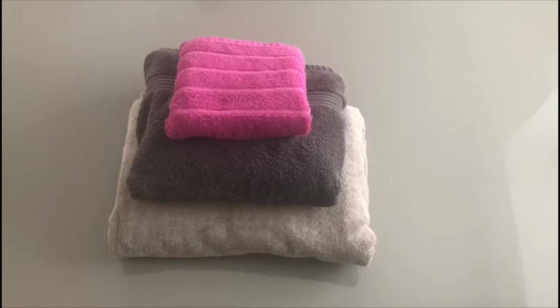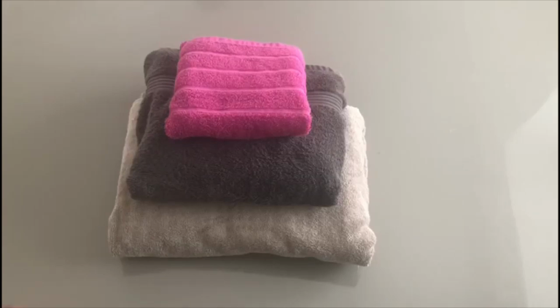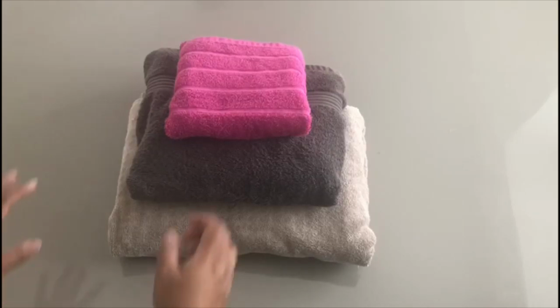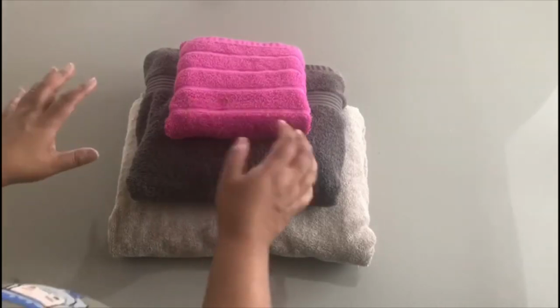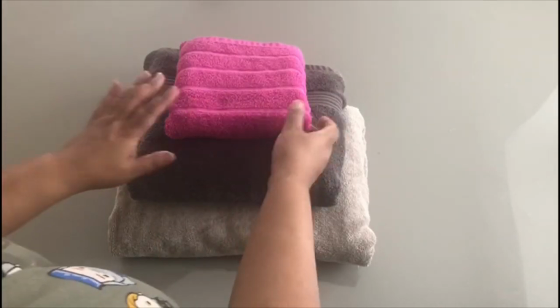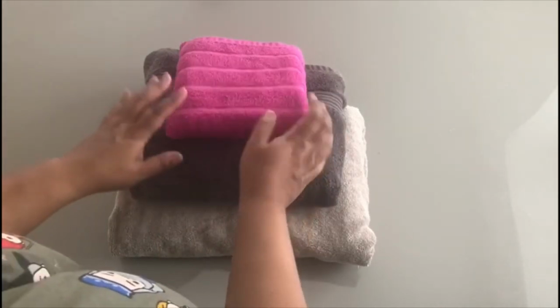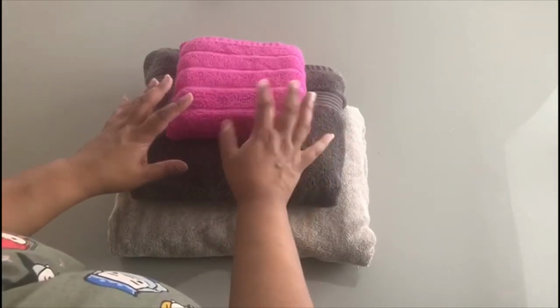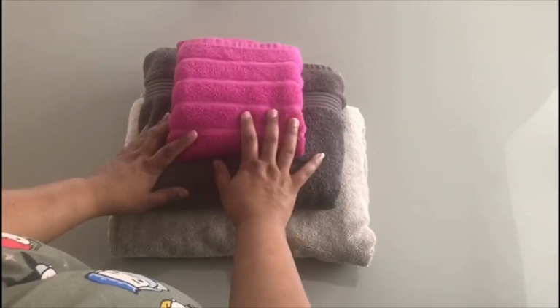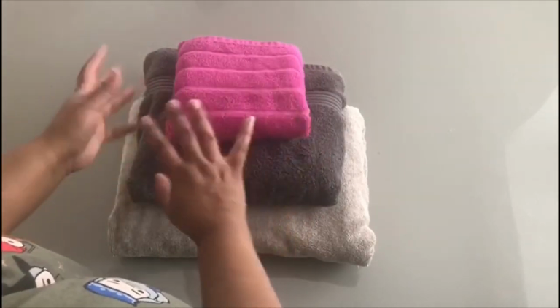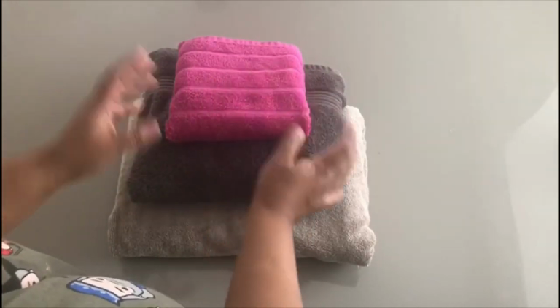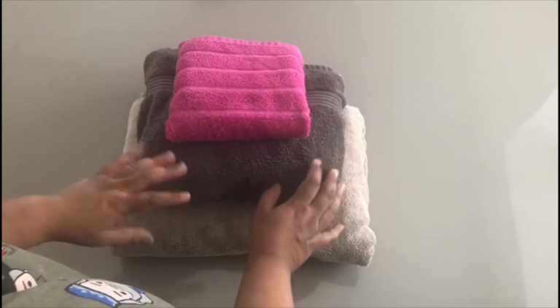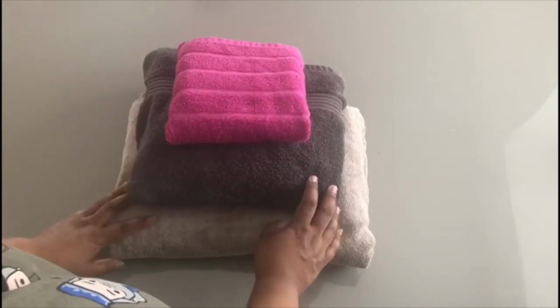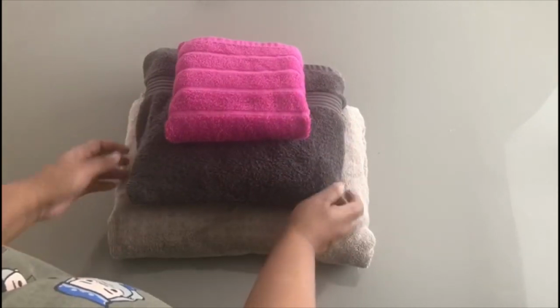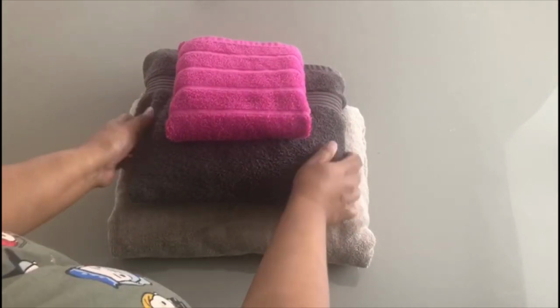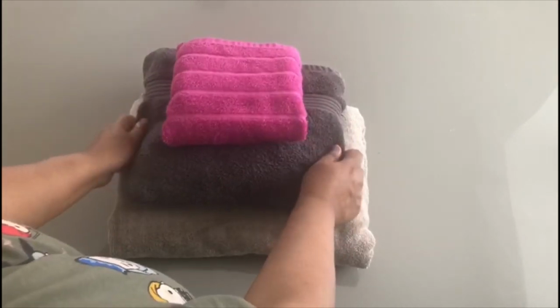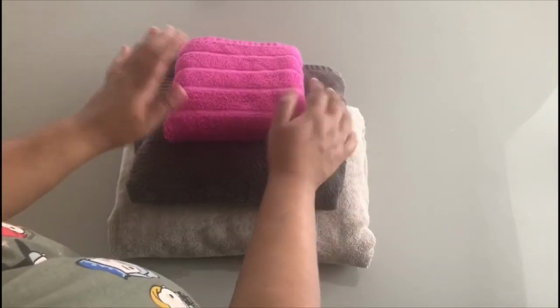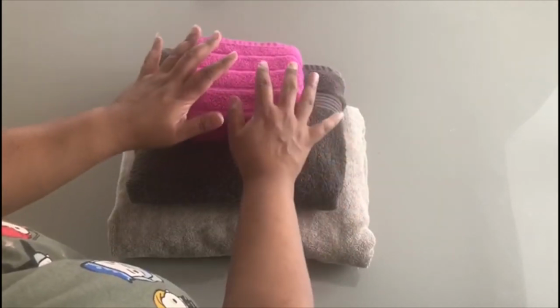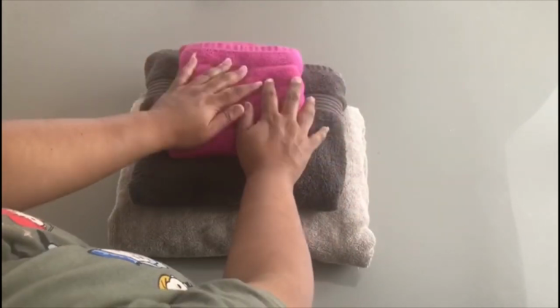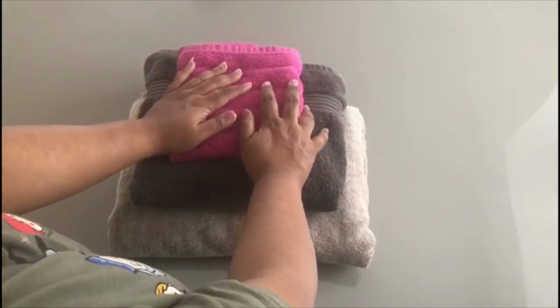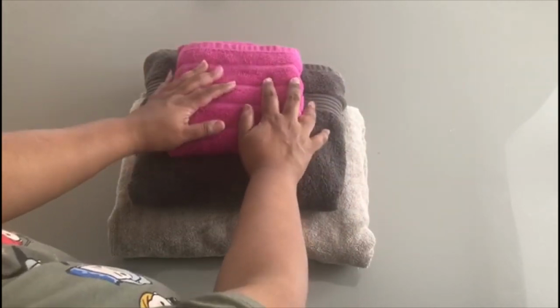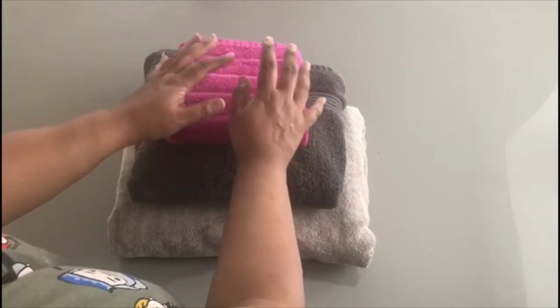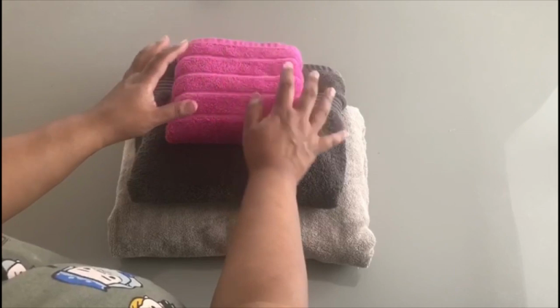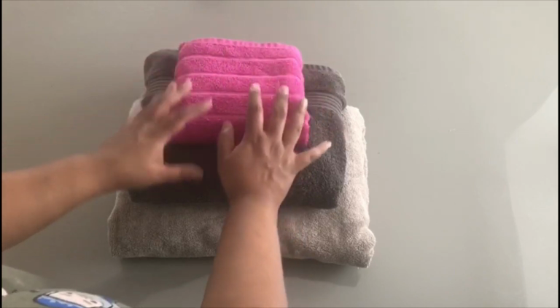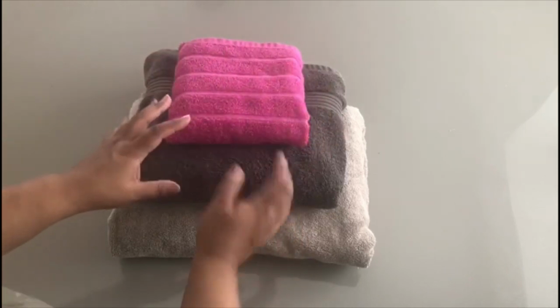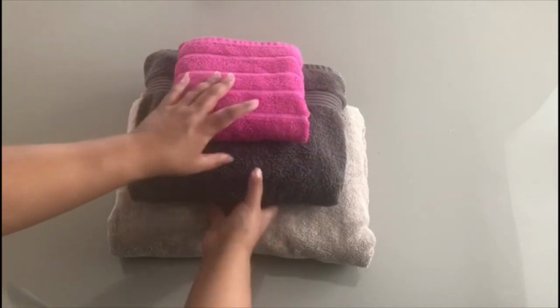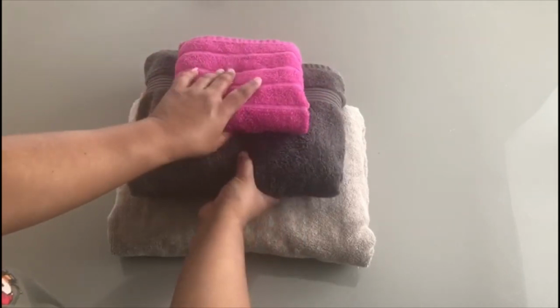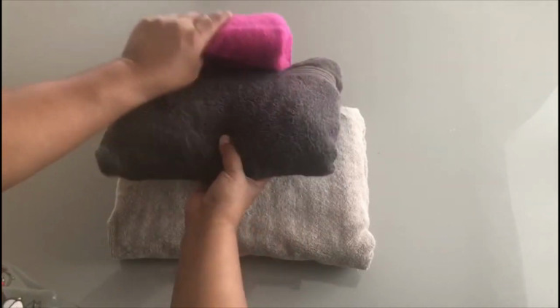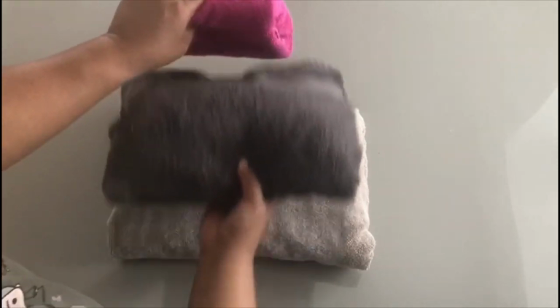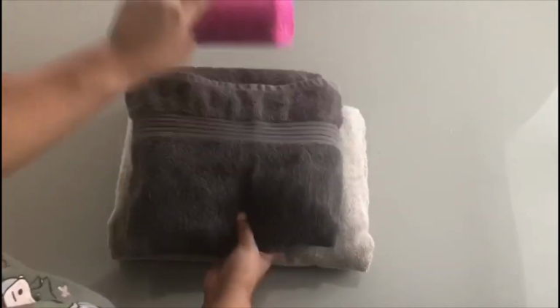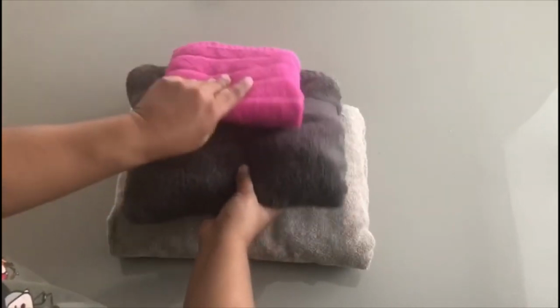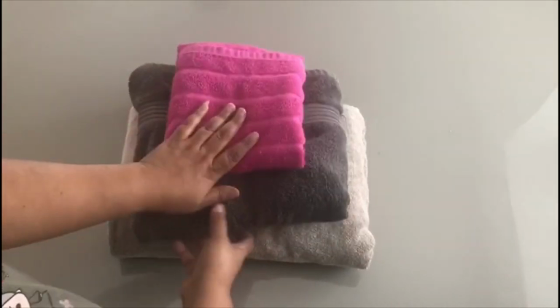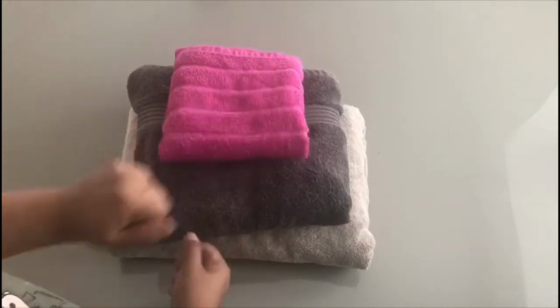Hi everyone, are you like me and you have lots and lots of towels — different sizes, different colours — and you put them inside a cupboard shelf where sometimes when you pull one, the rest come loose and fall apart?